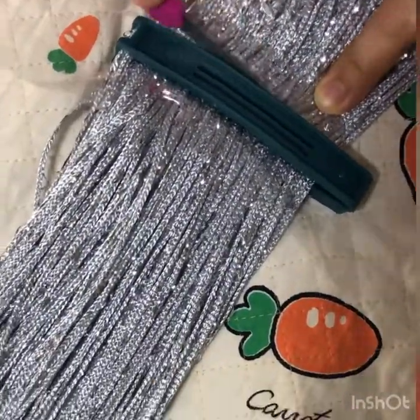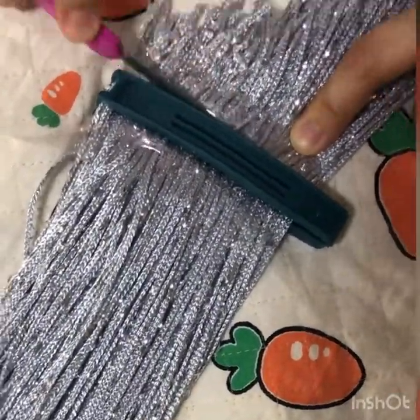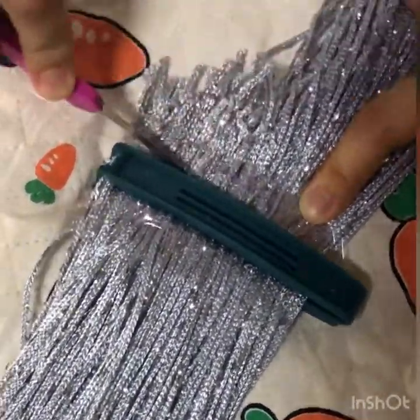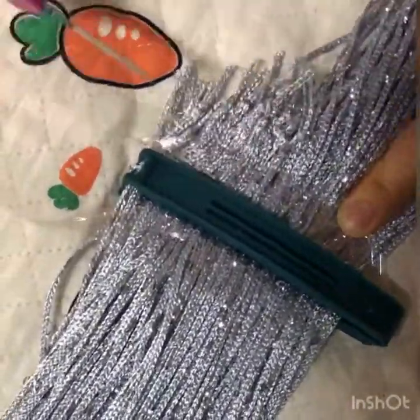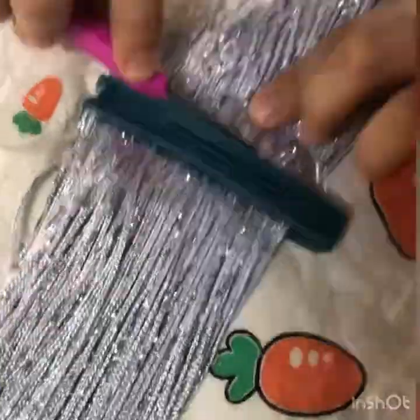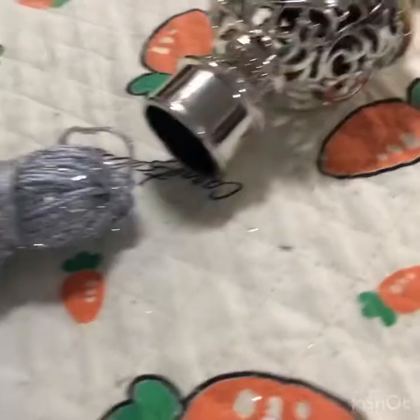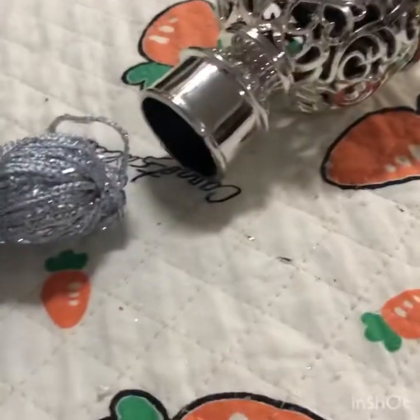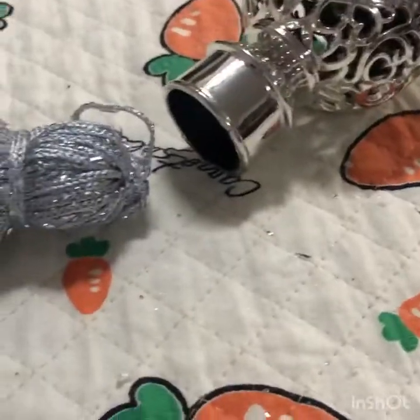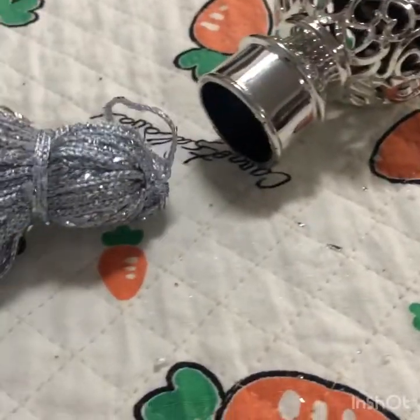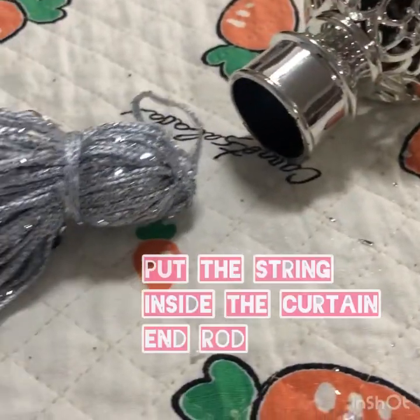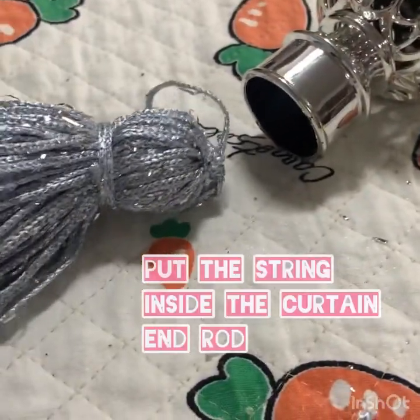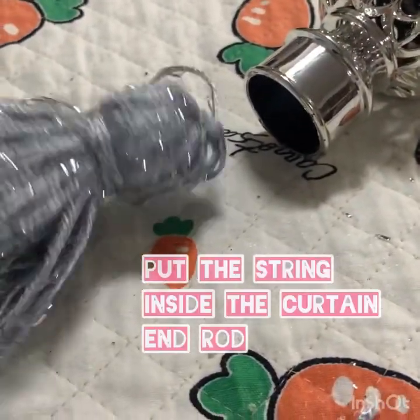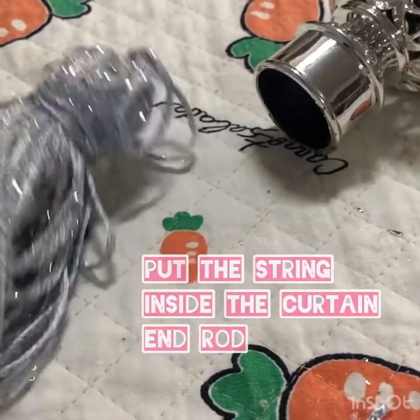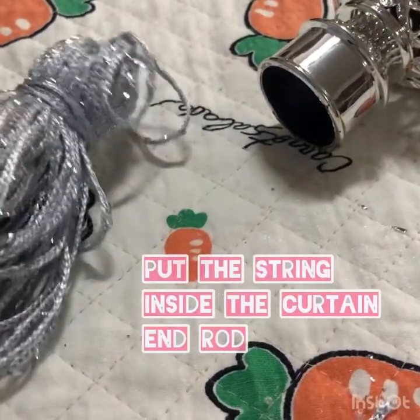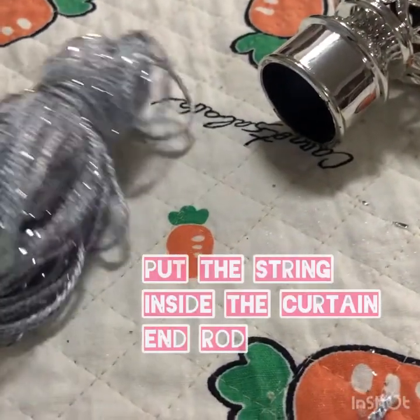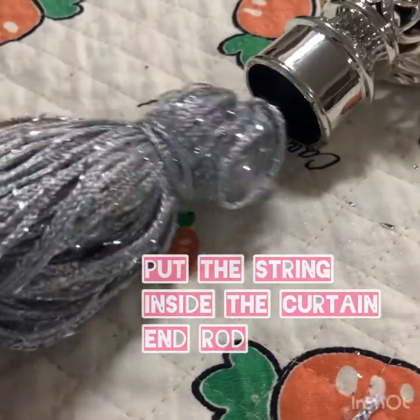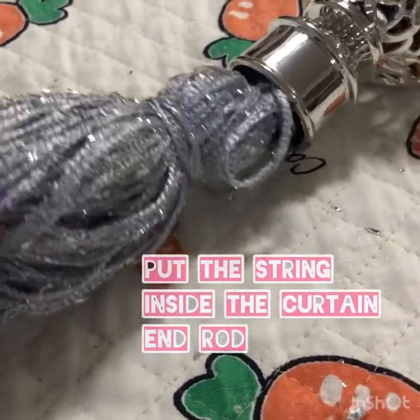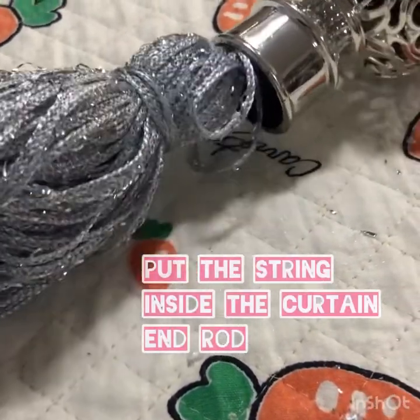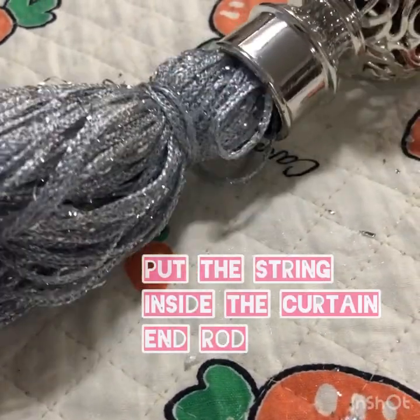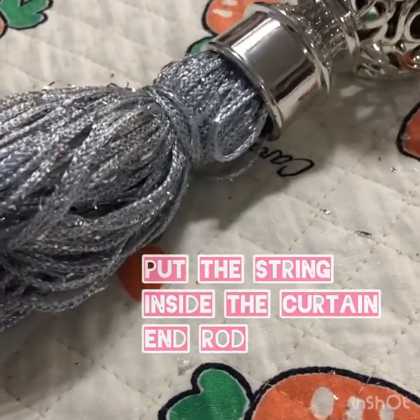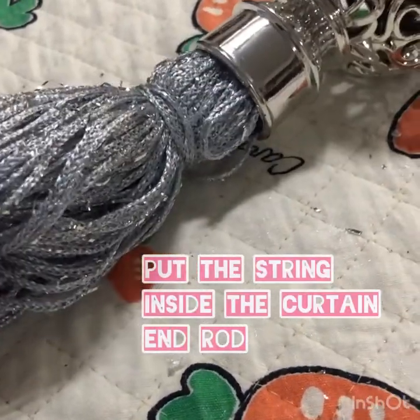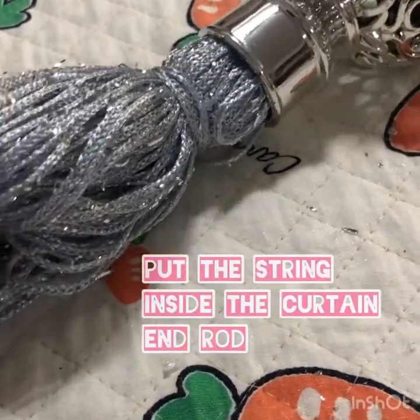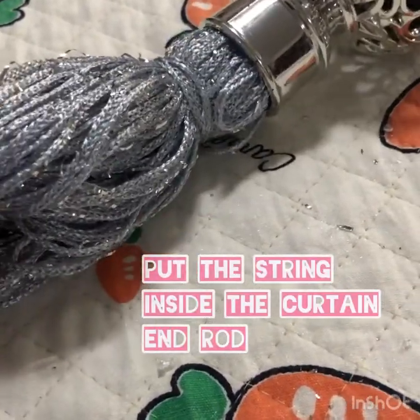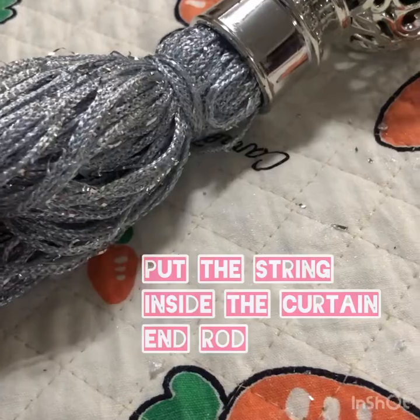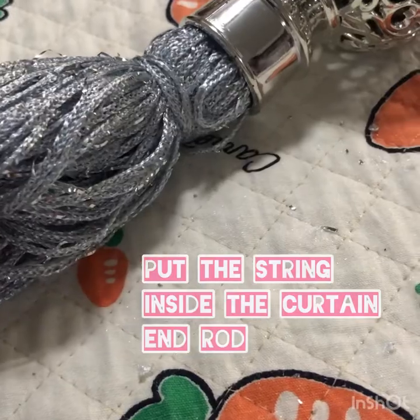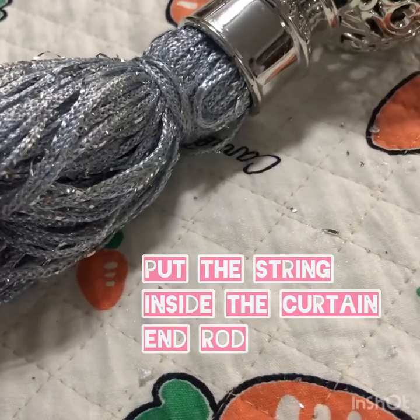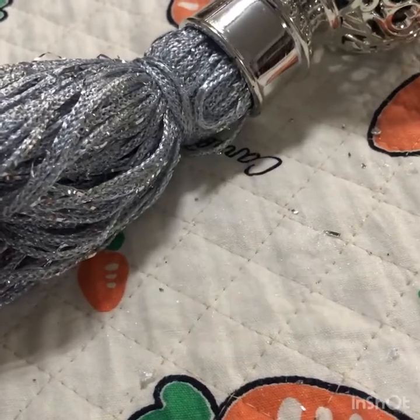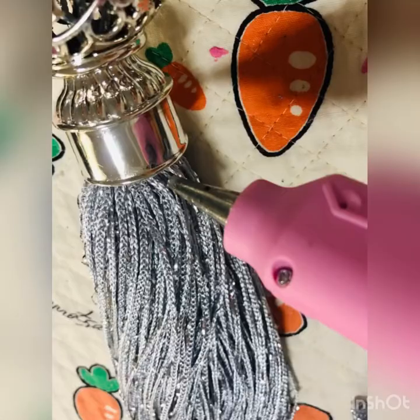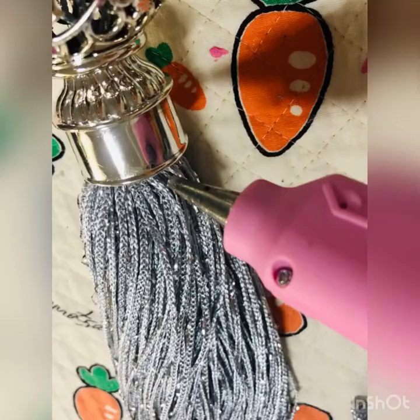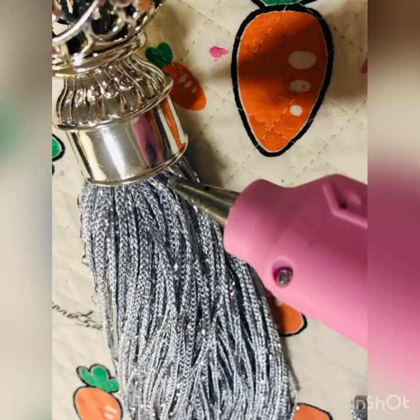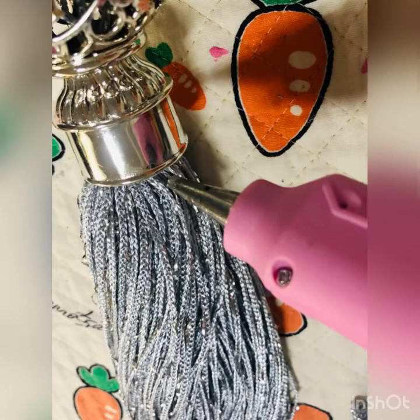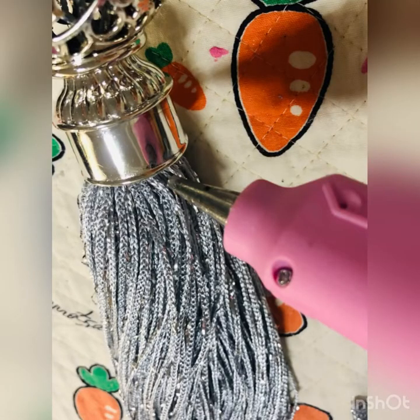After finishing the cutting, we can start to put the string inside the curtain end rod and secure it with a hot glue gun.